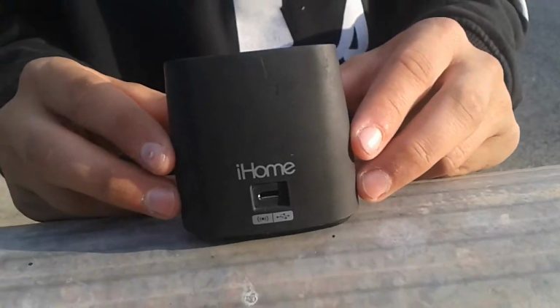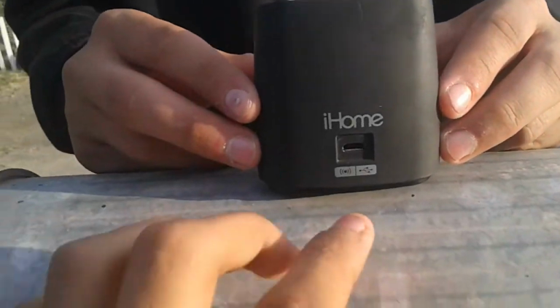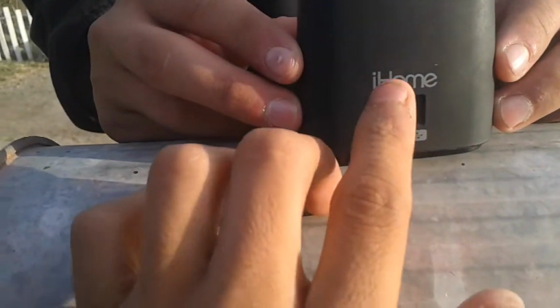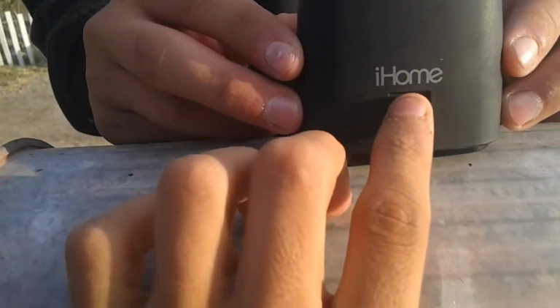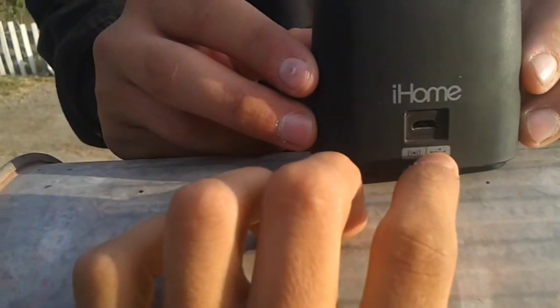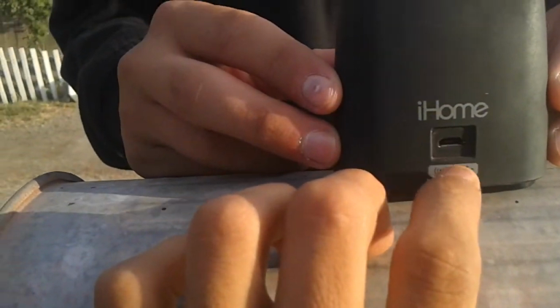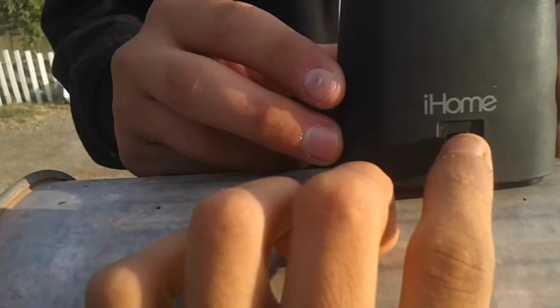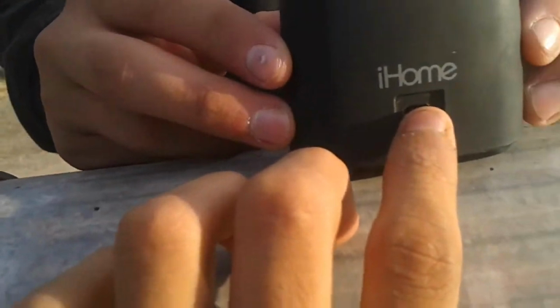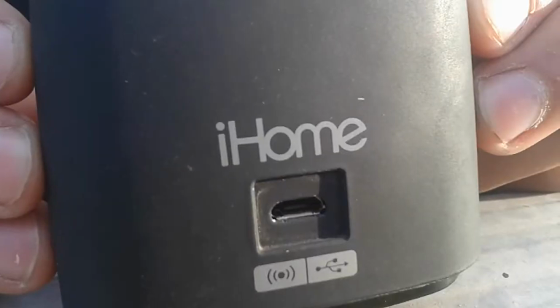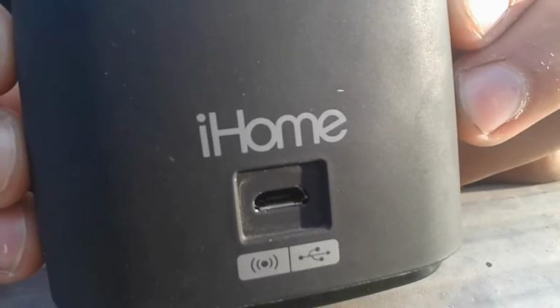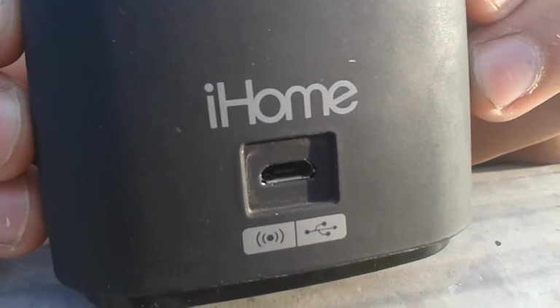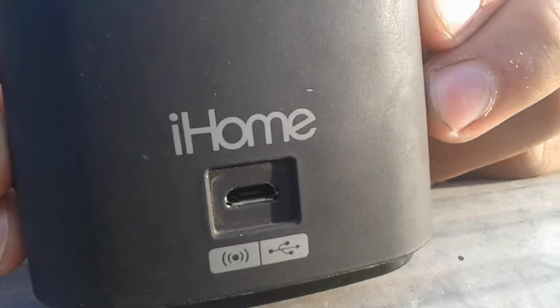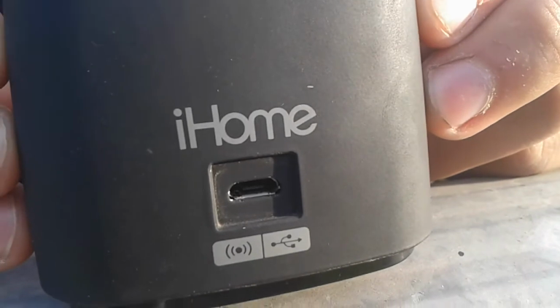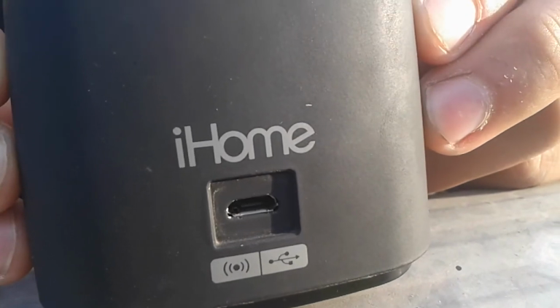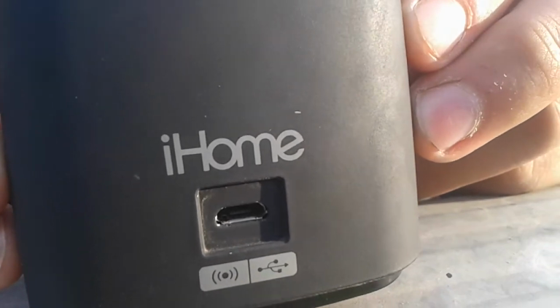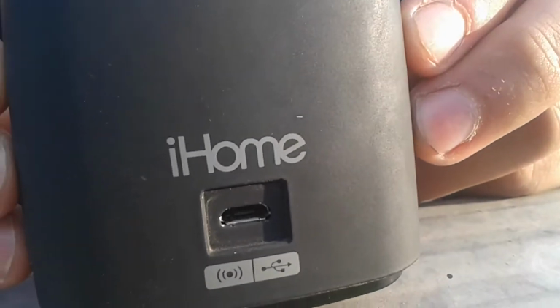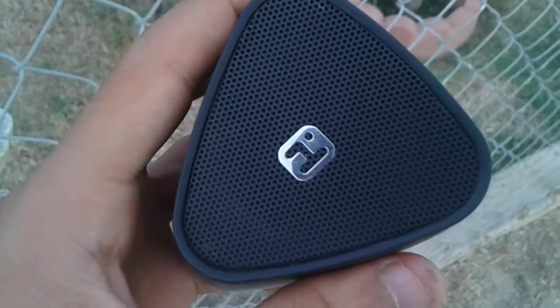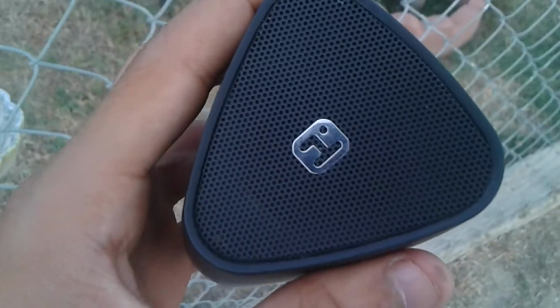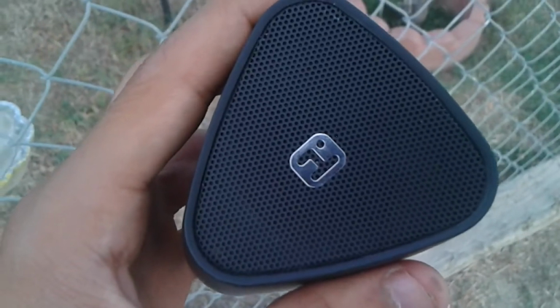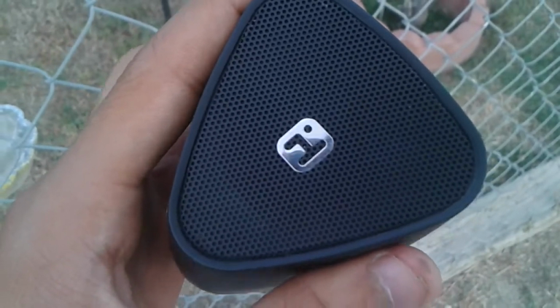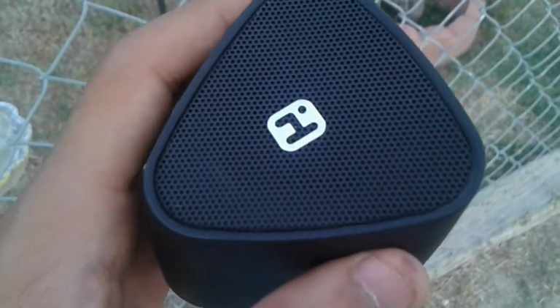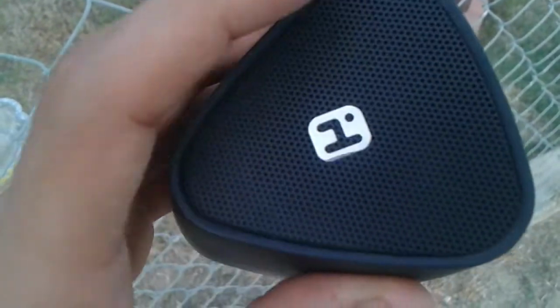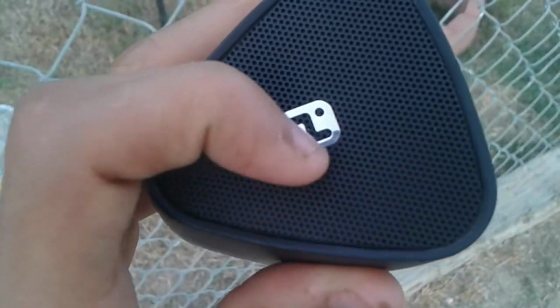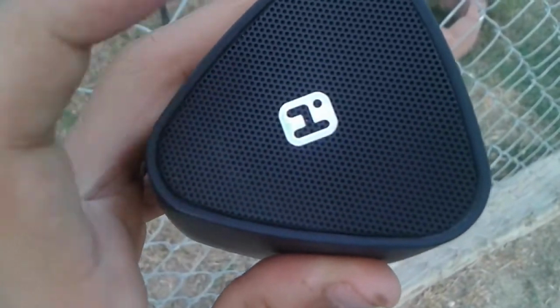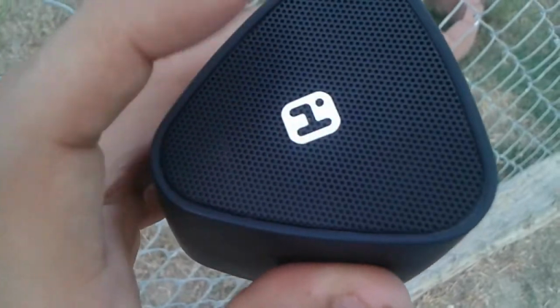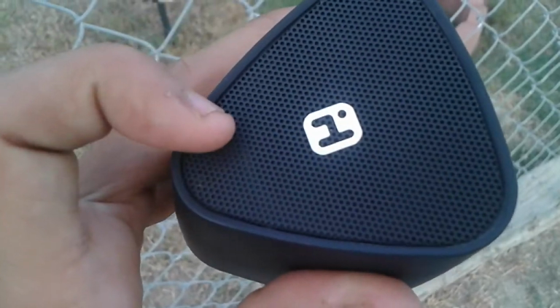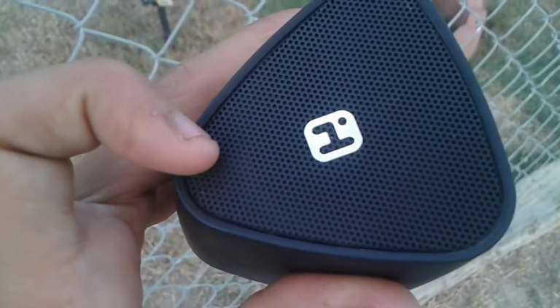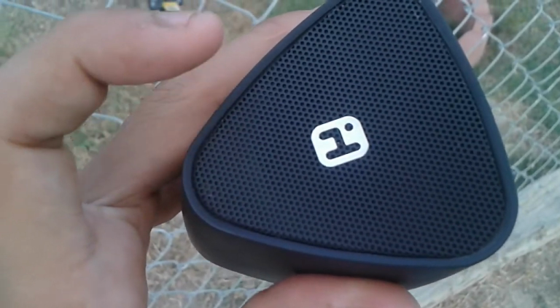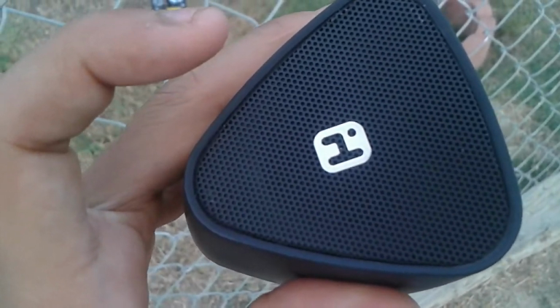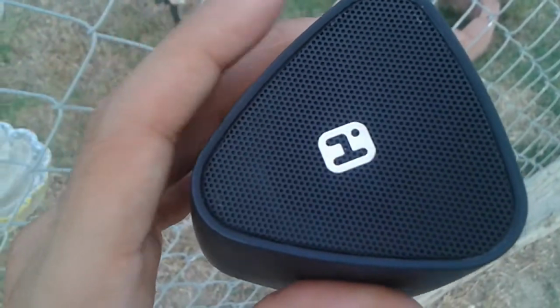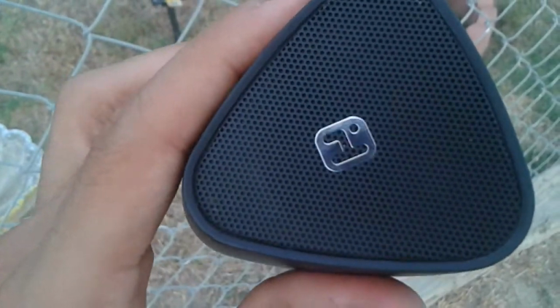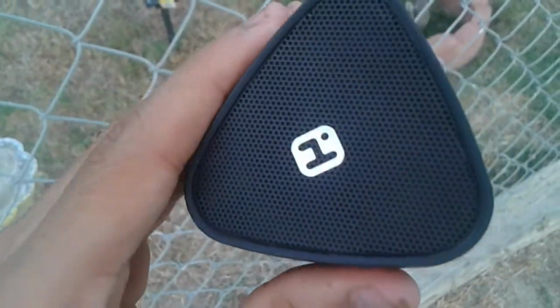On top you will find the iHome logo right there, and the USB connection and the charger port. Under the logo is the speaker.